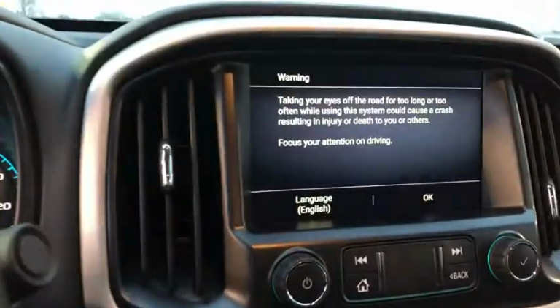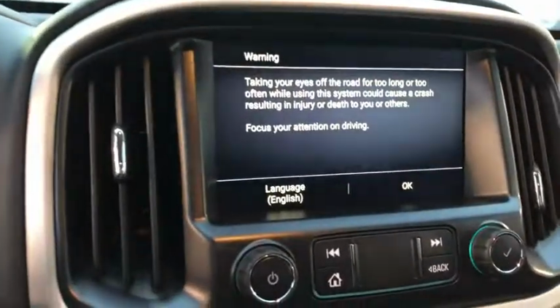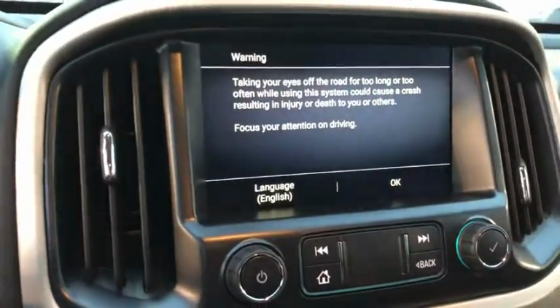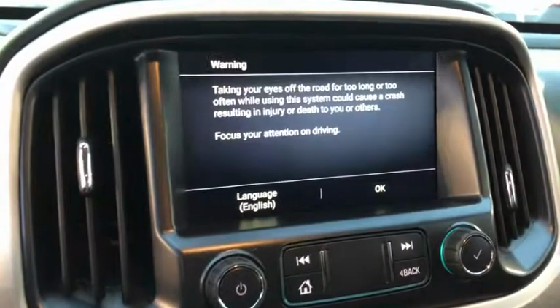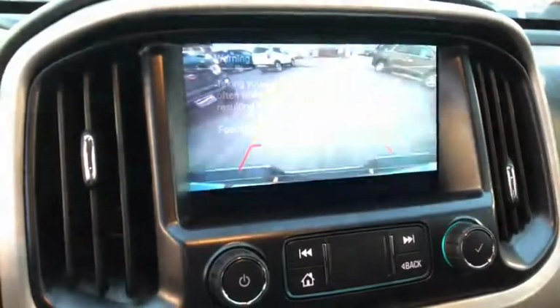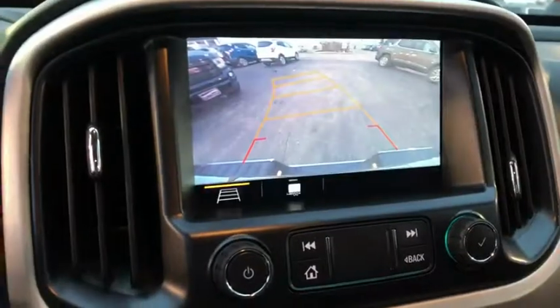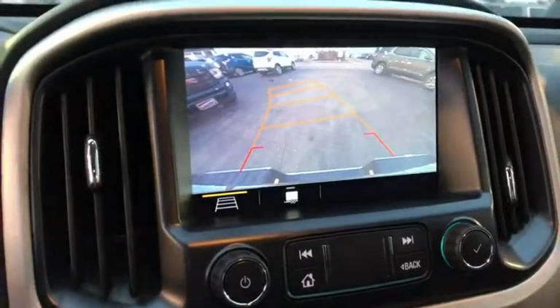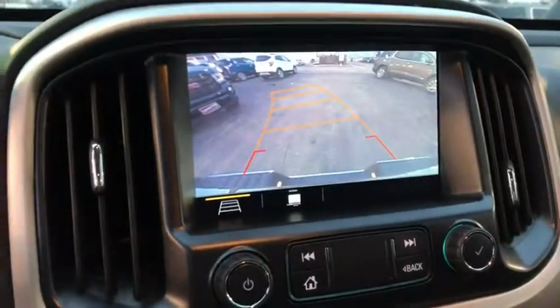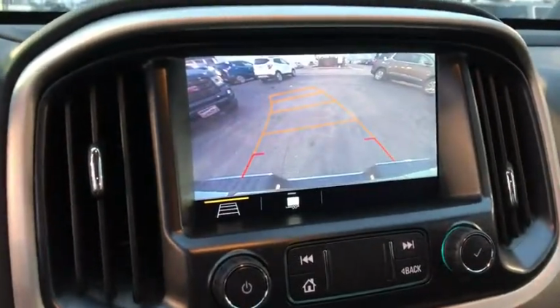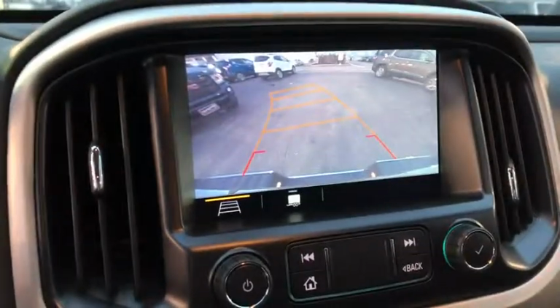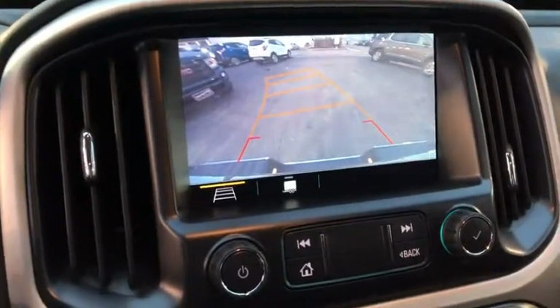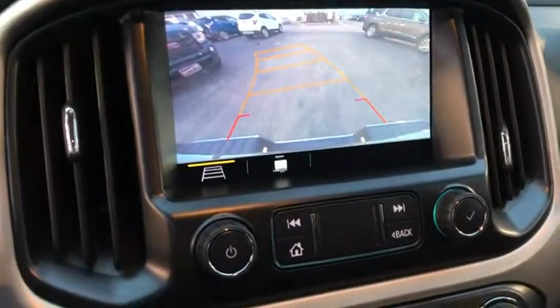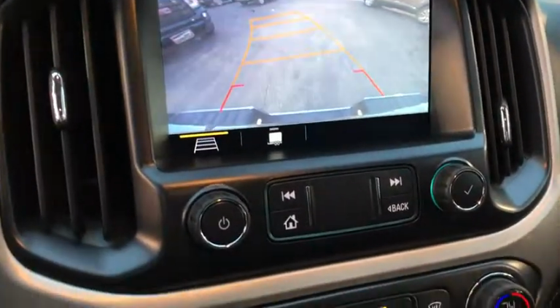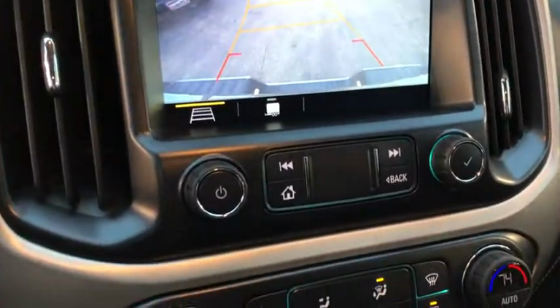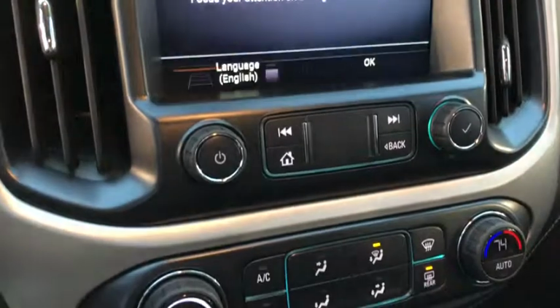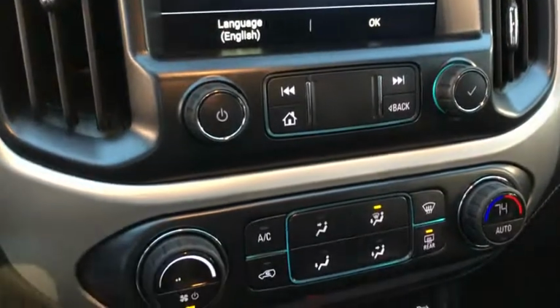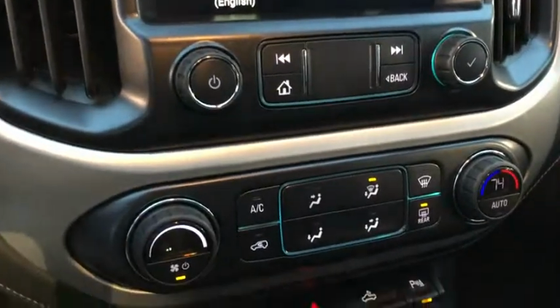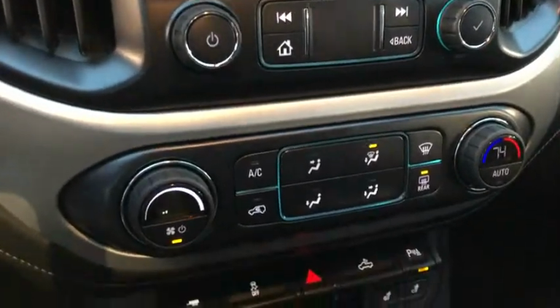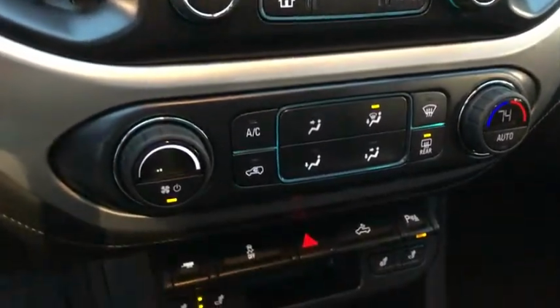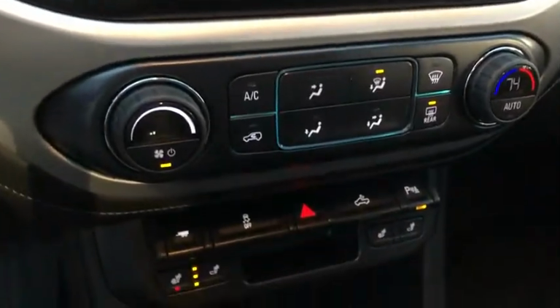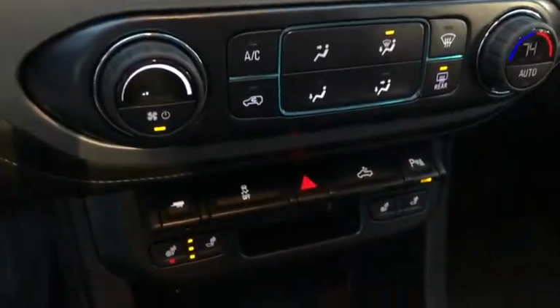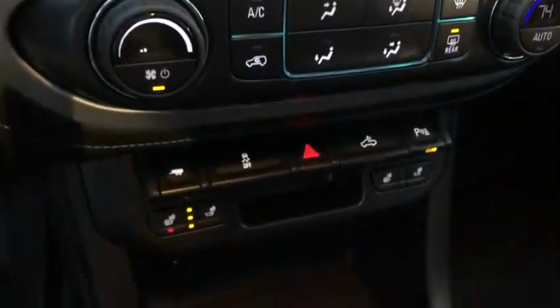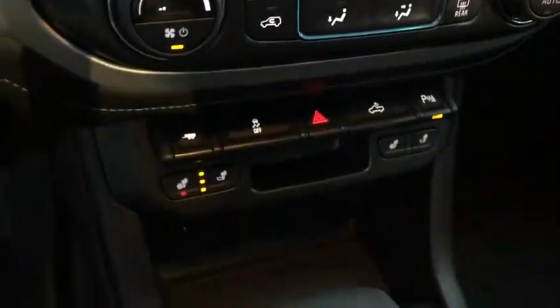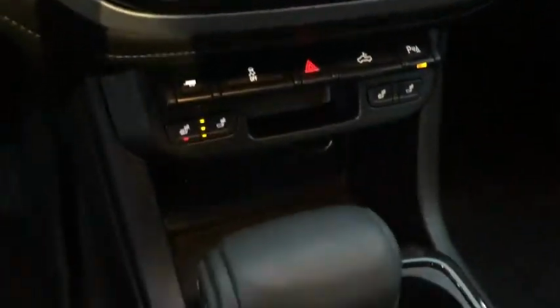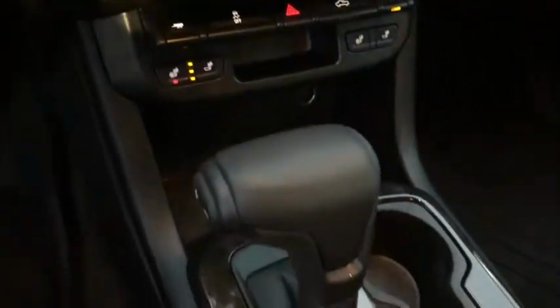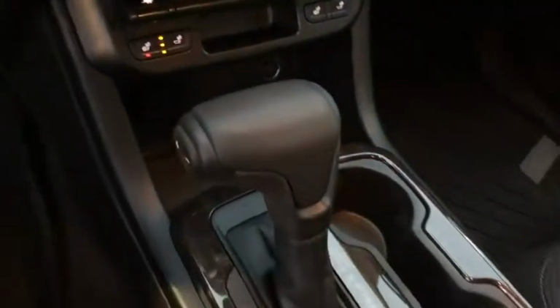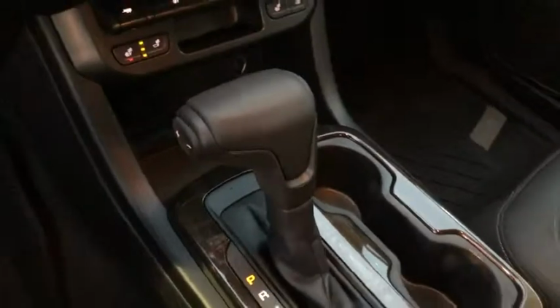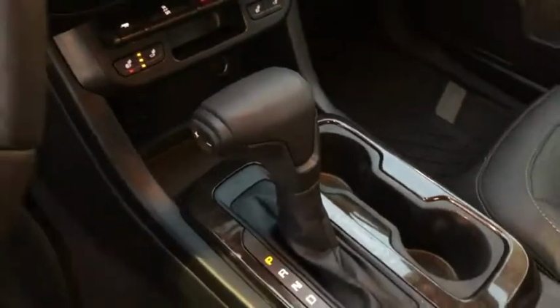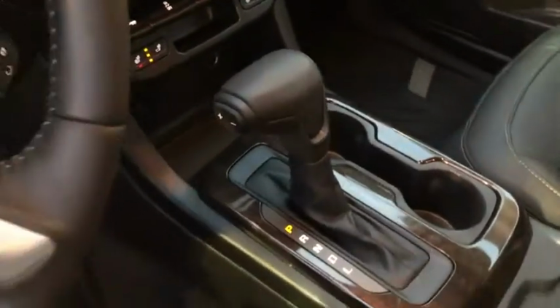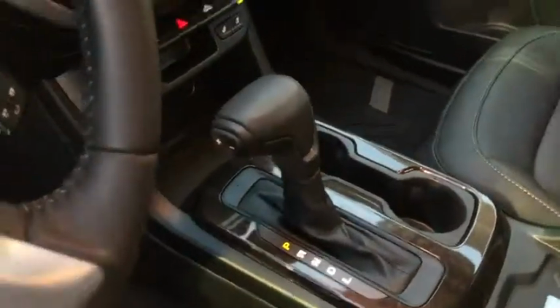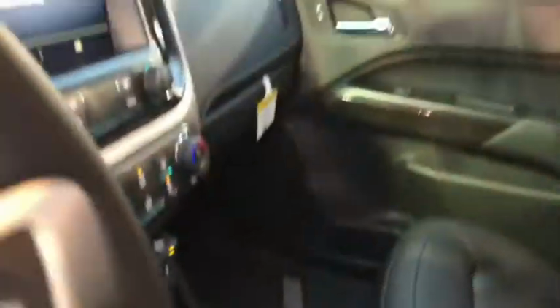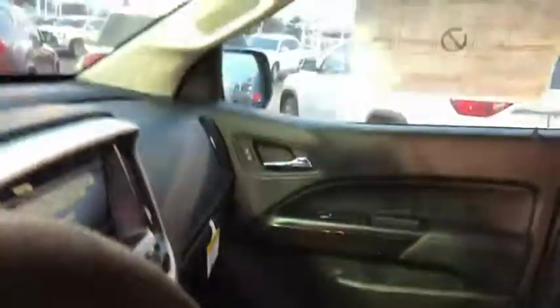Security system, power windows, compass, rear window defroster, fog lights, heated front driver and passenger seats, trip computer, heated steering wheel, remote keyless entry, HD radio, overhead console.